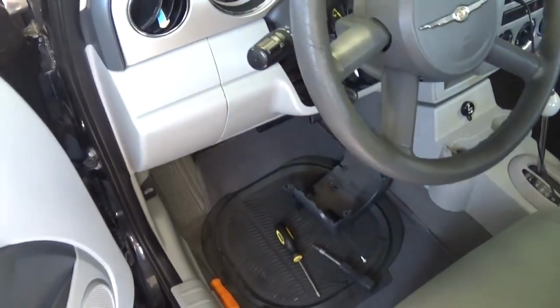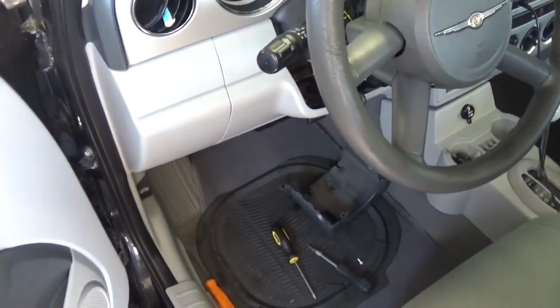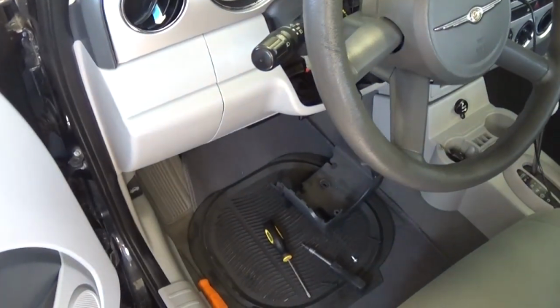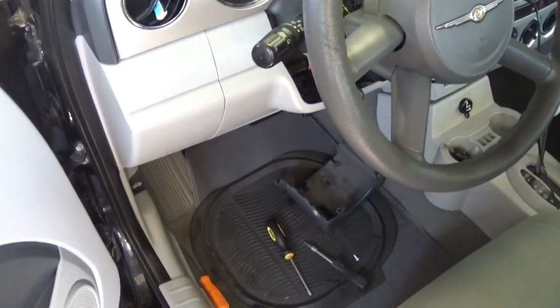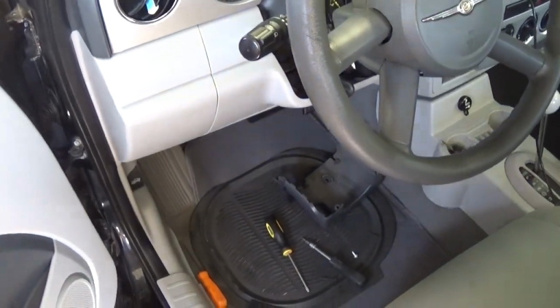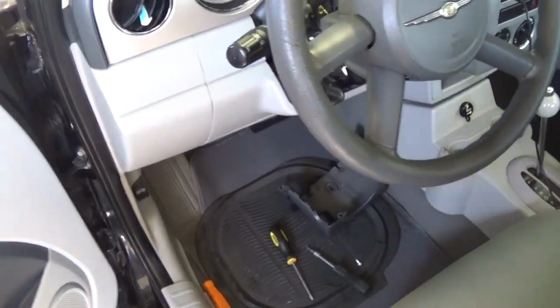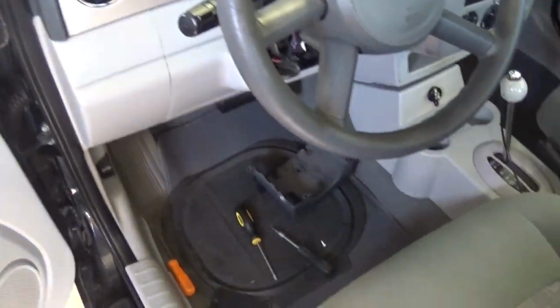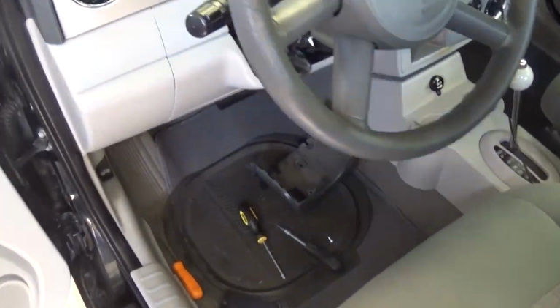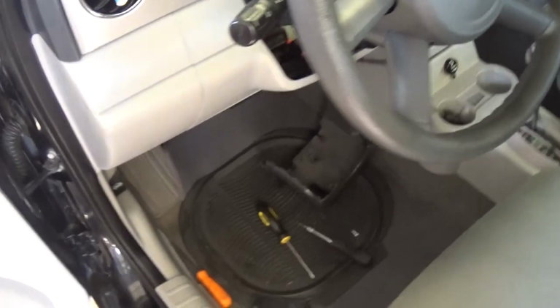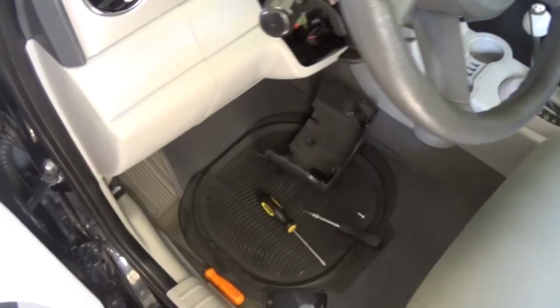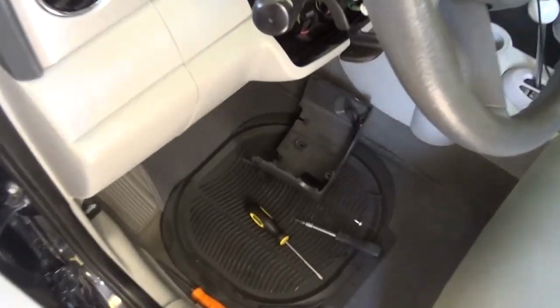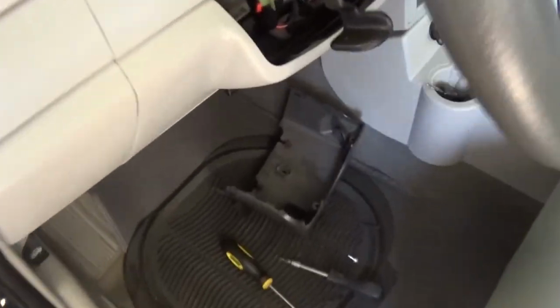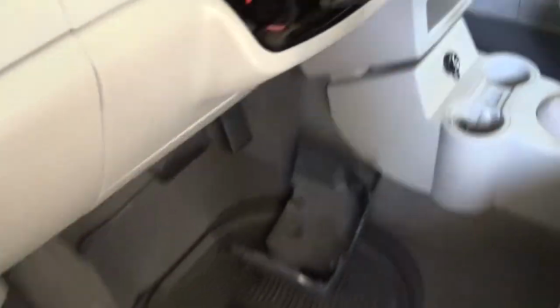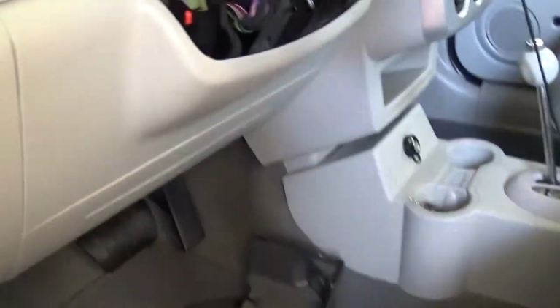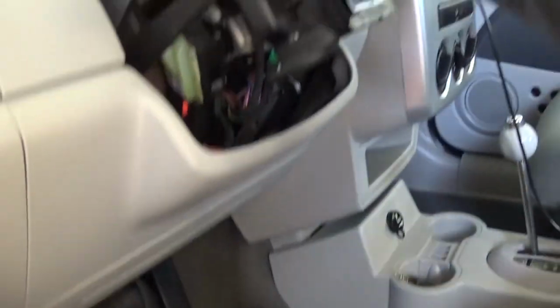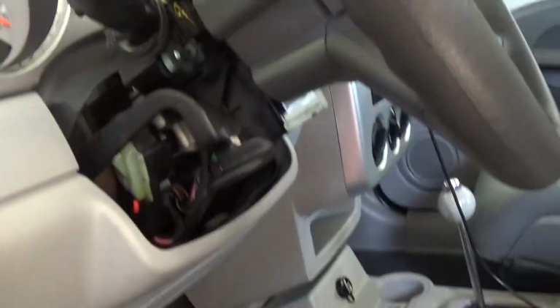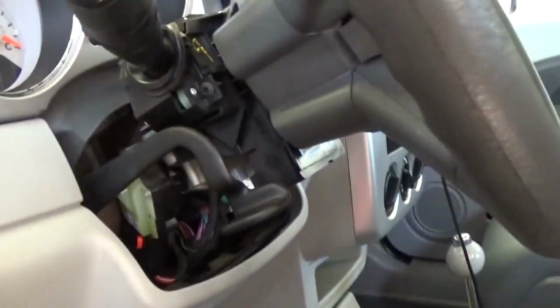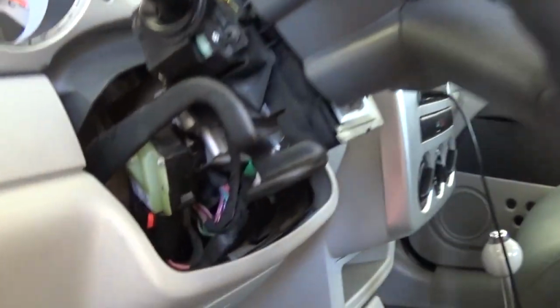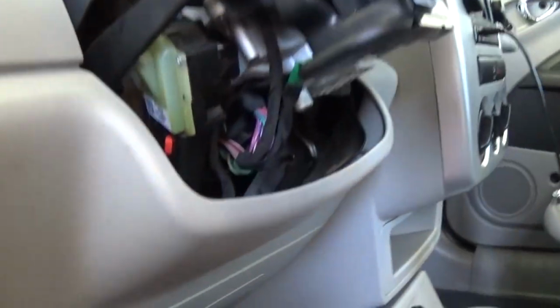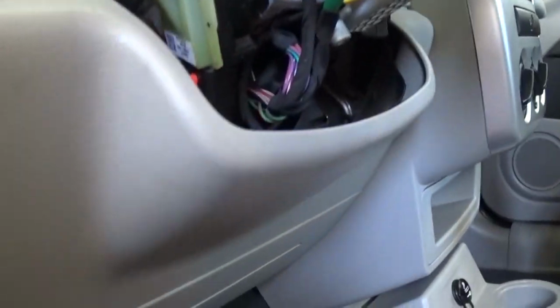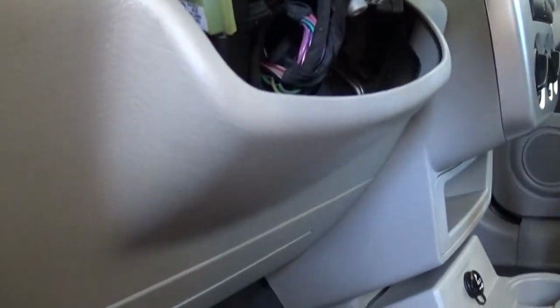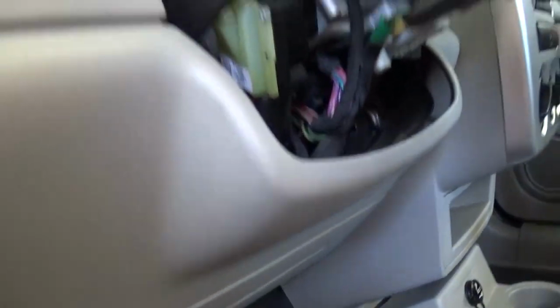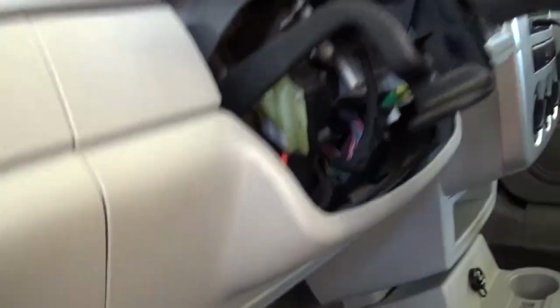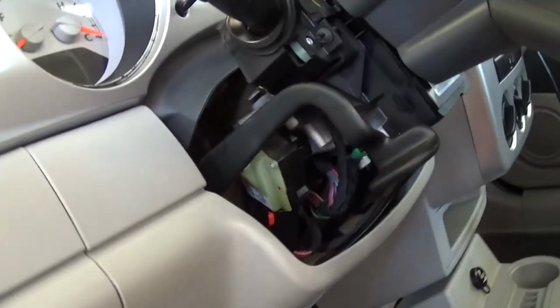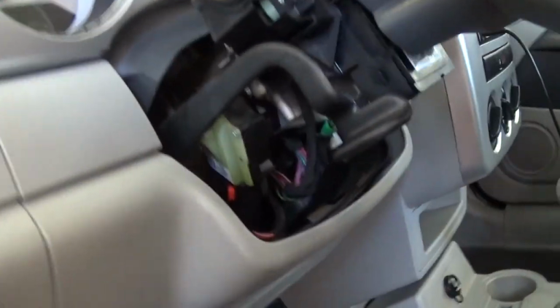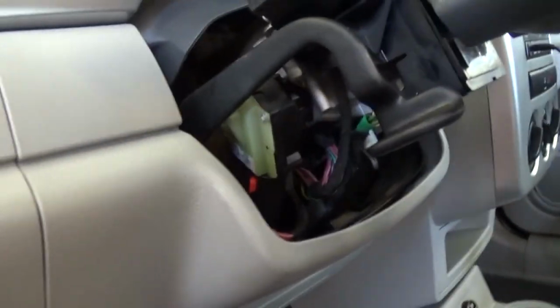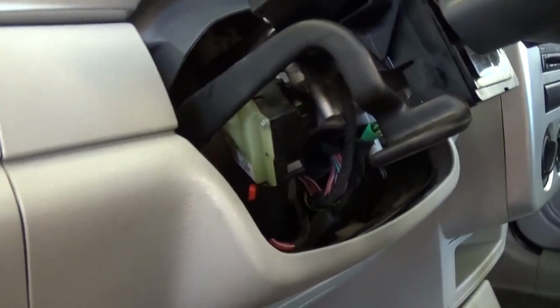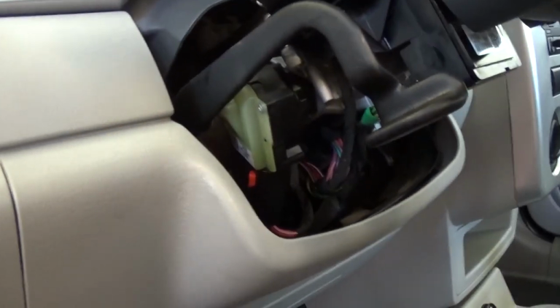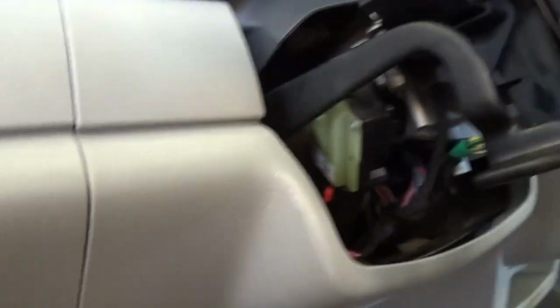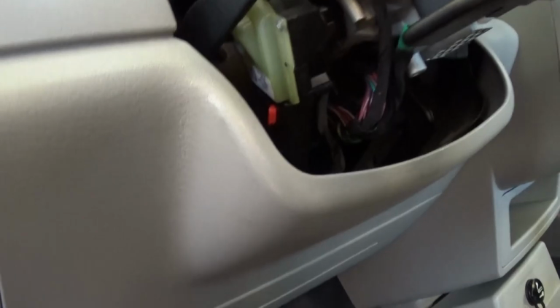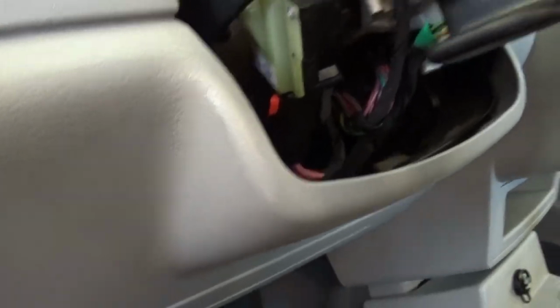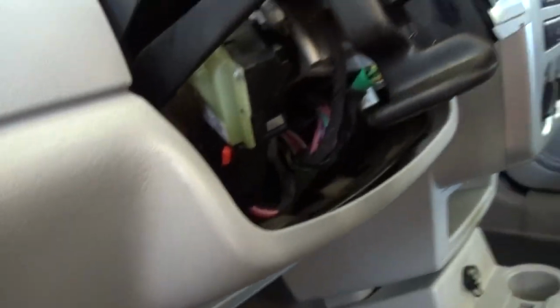Okay, we unhooked the battery and we want to wait for about 15 minutes, because you're very close to the airbag here and the wires for the airbag, so we don't want to take any chances.